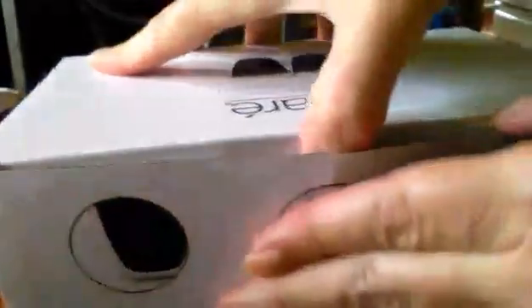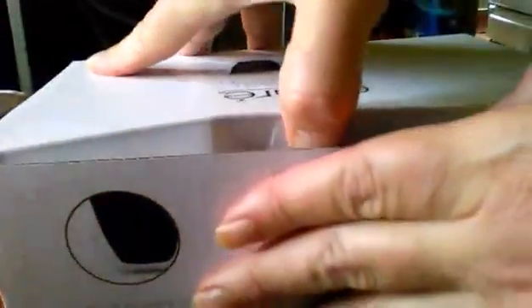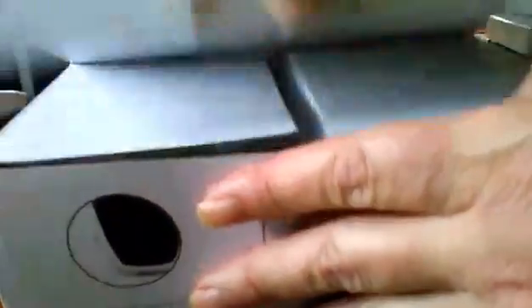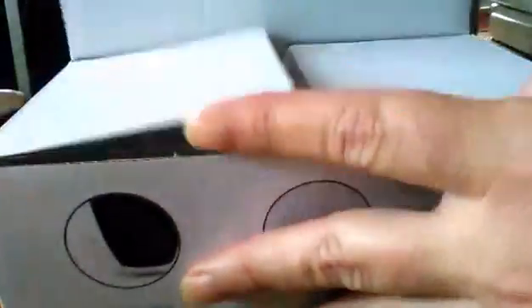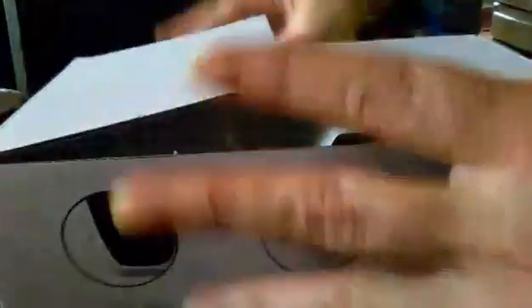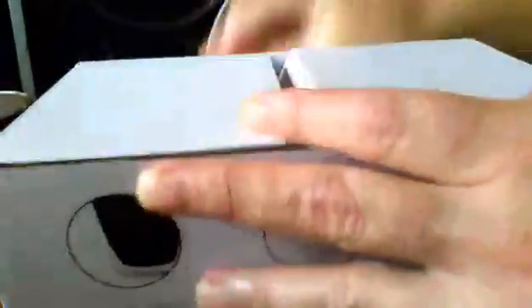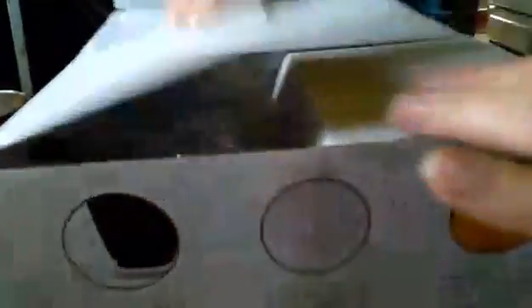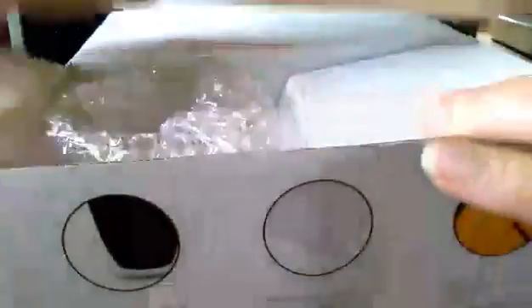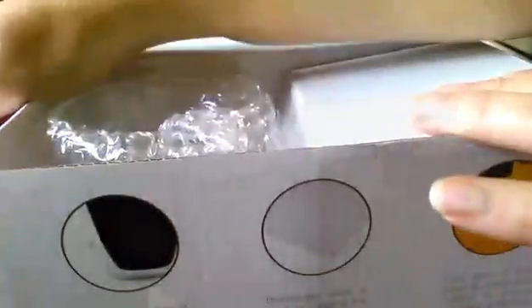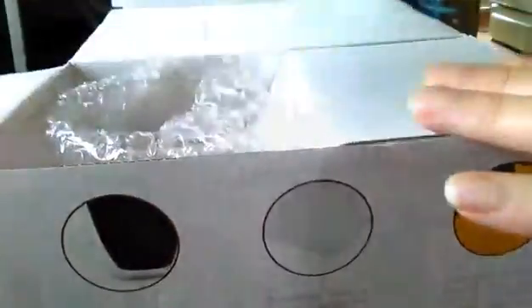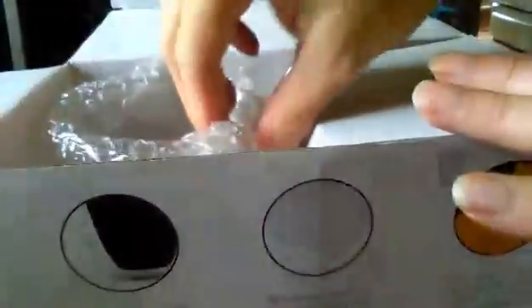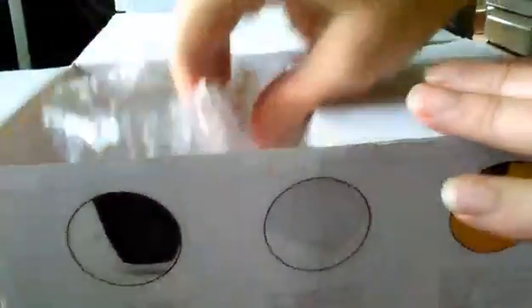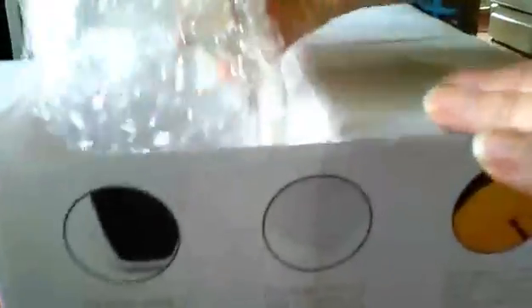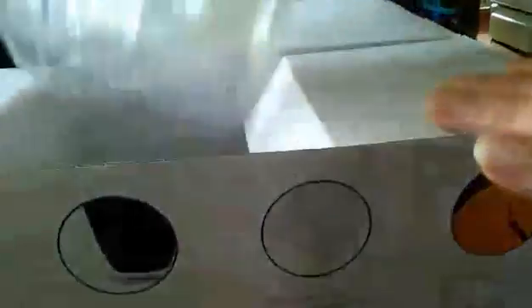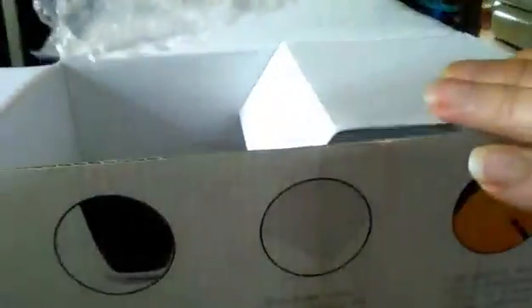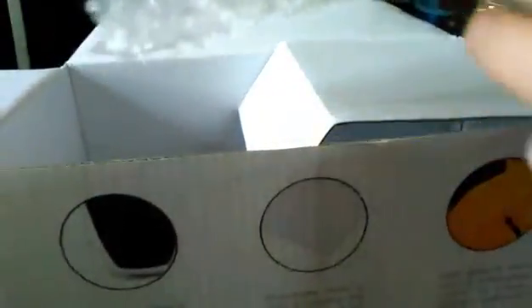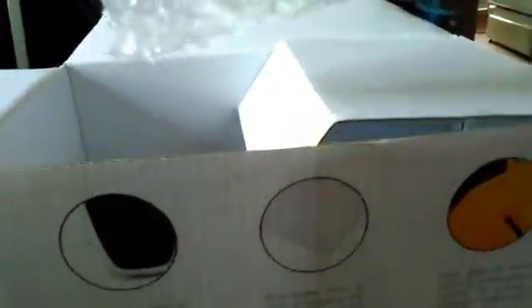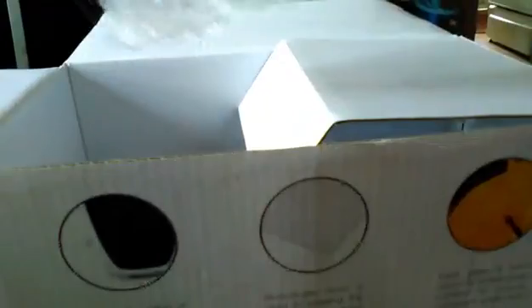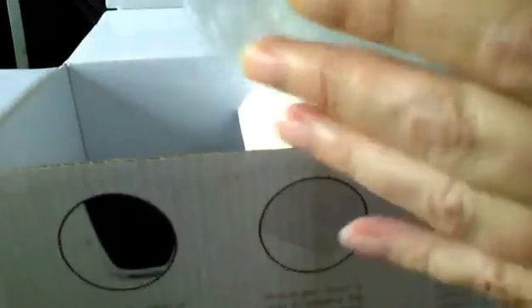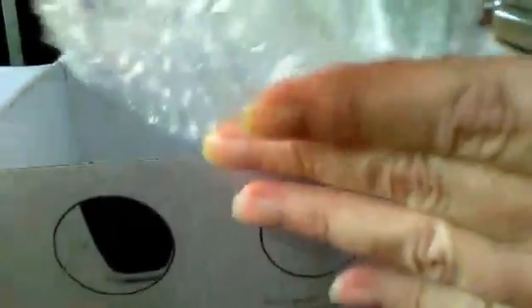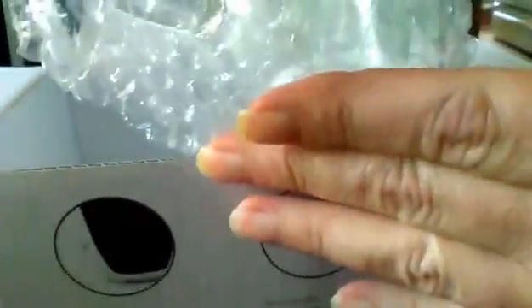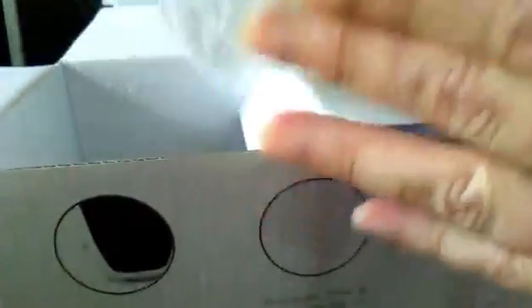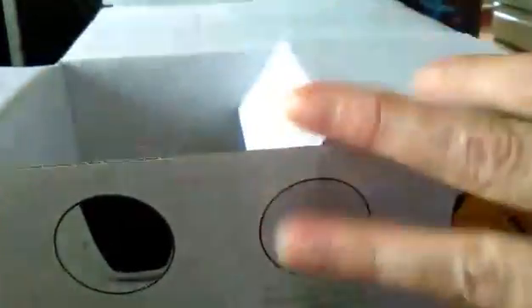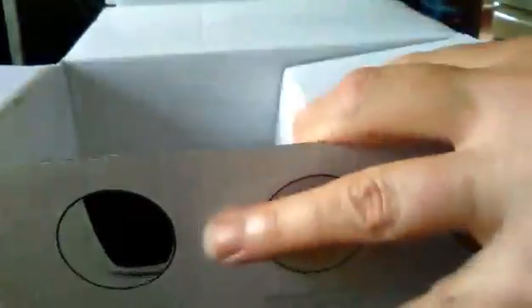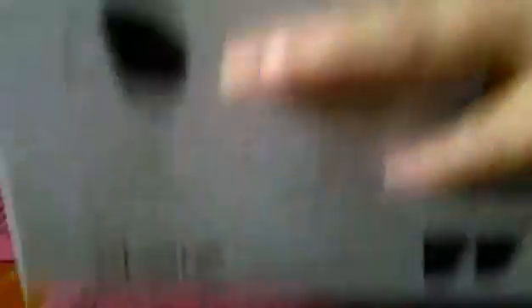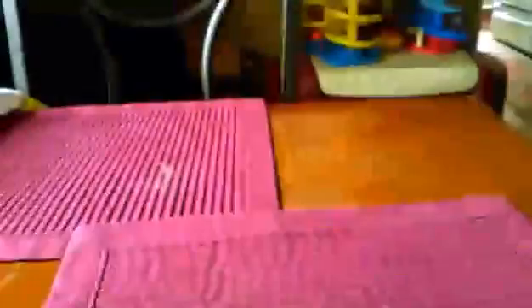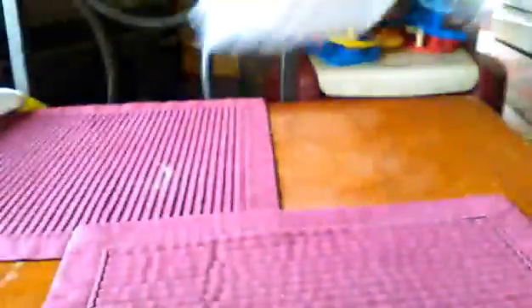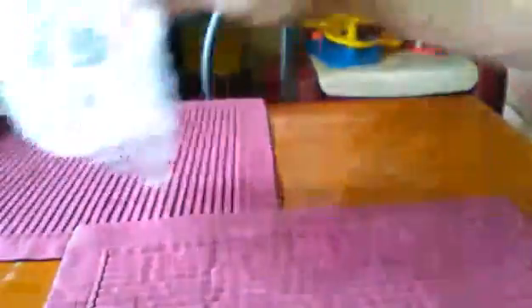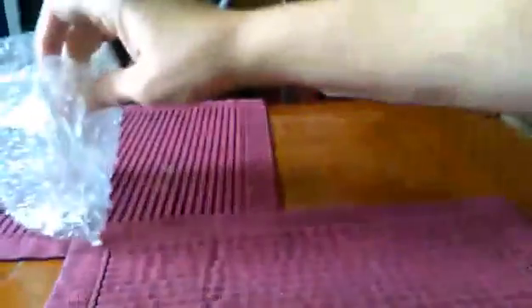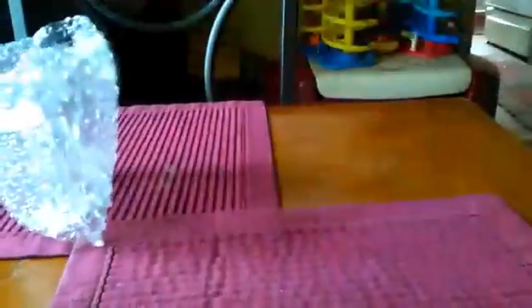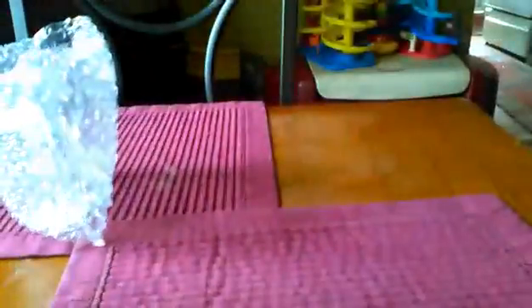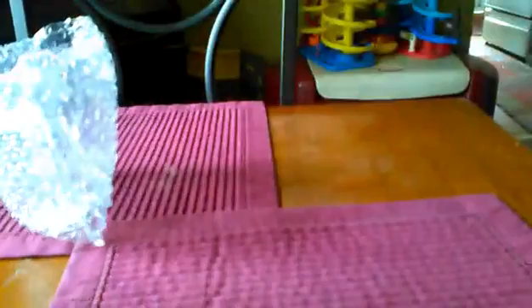They open up just right here. They're nicely packaged — each cup comes in with bubble wrap on them. I already took the other one out because I wanted to show you.